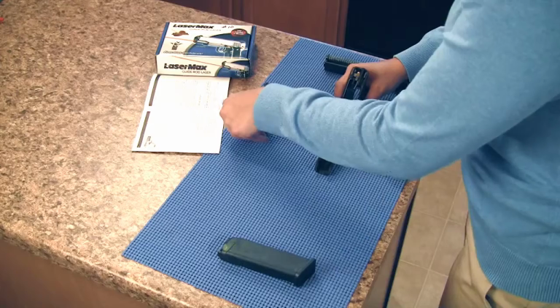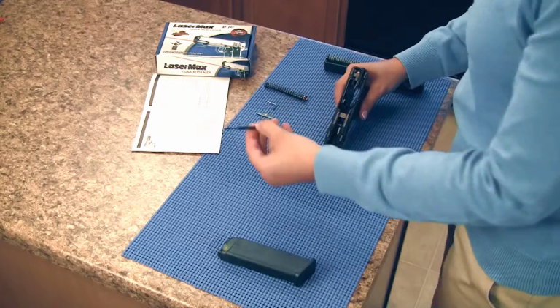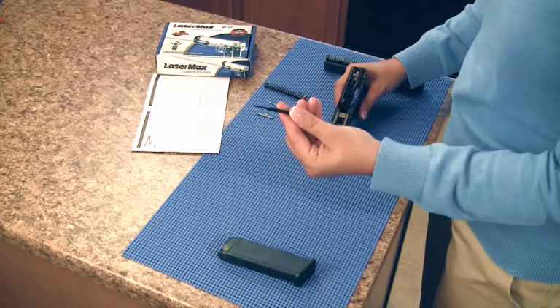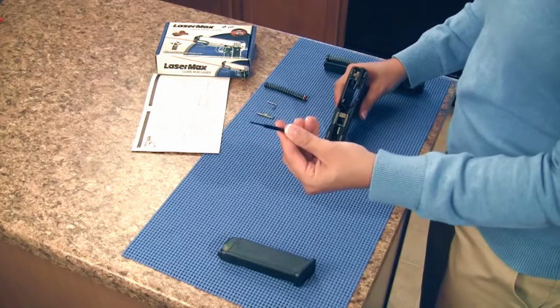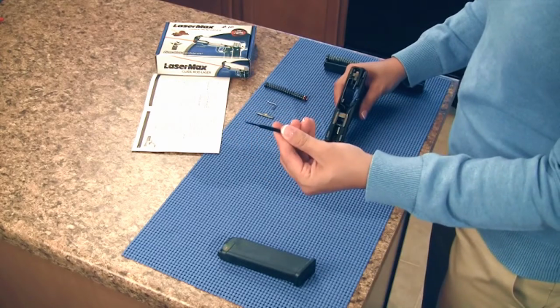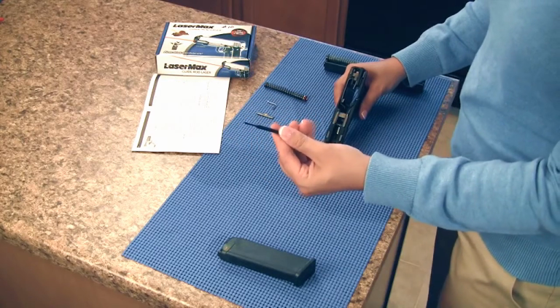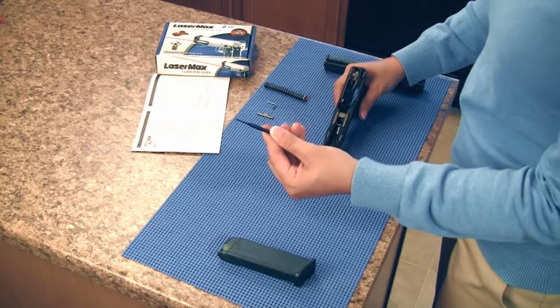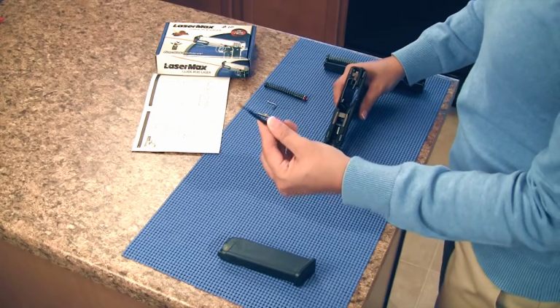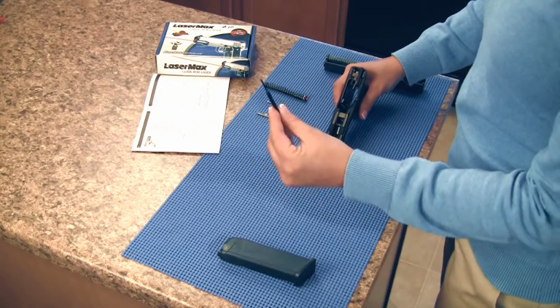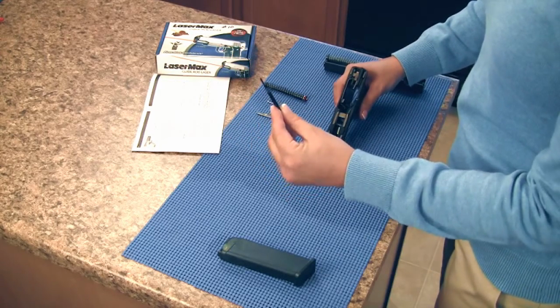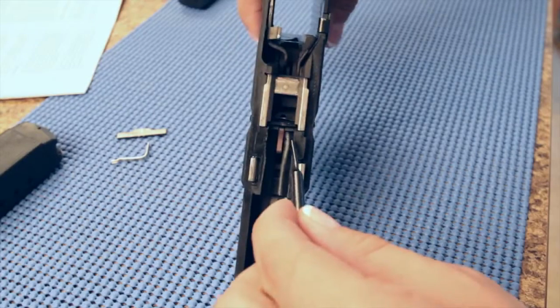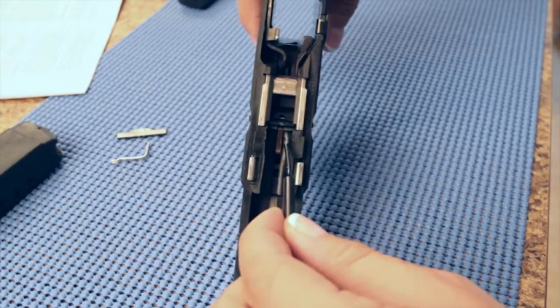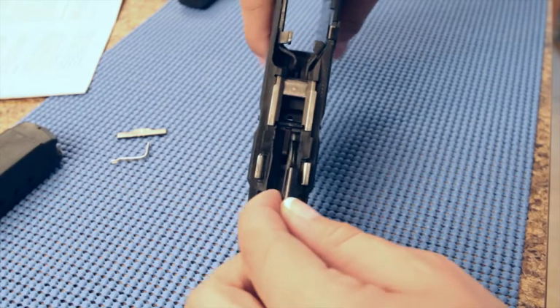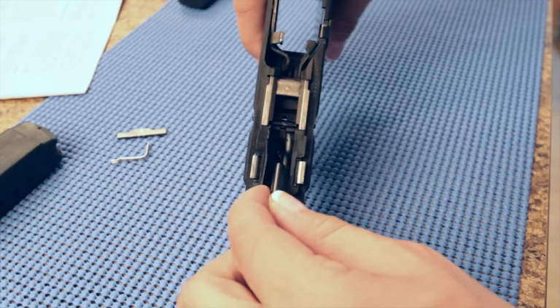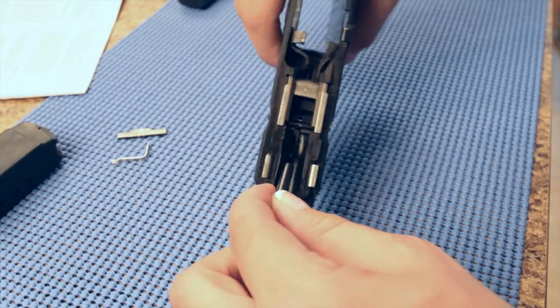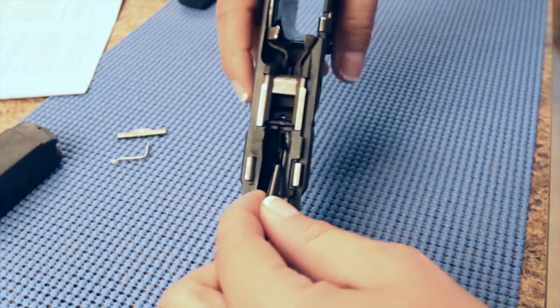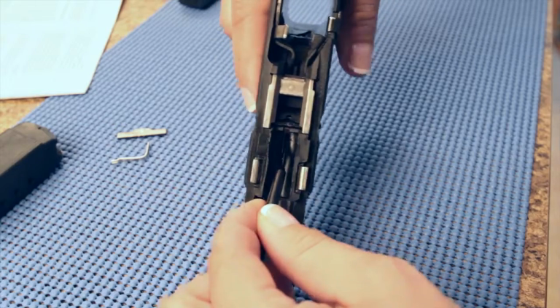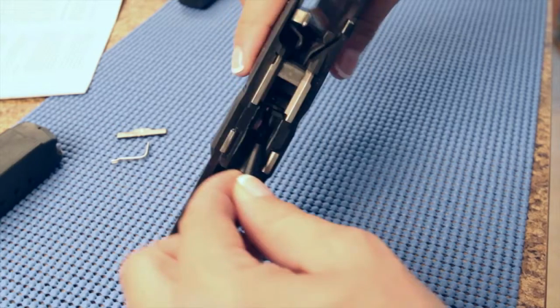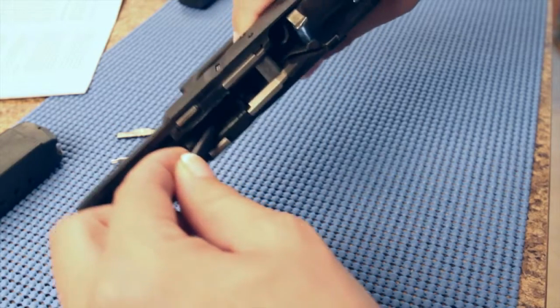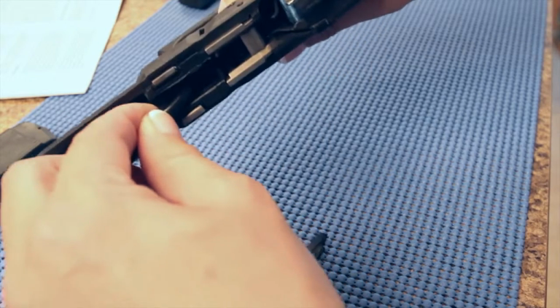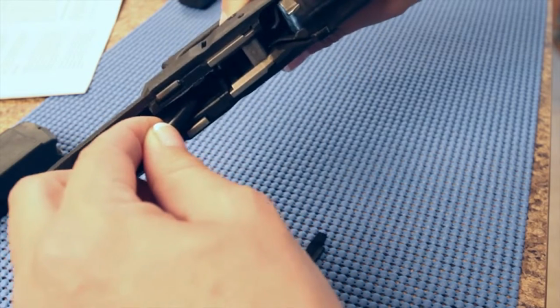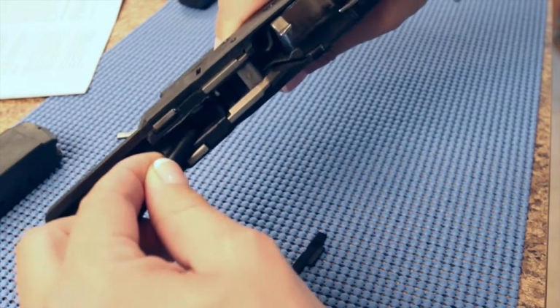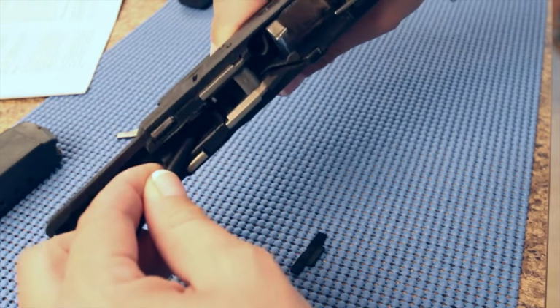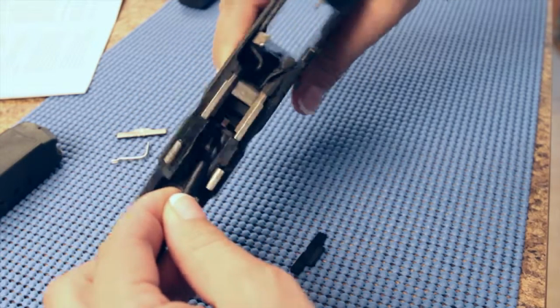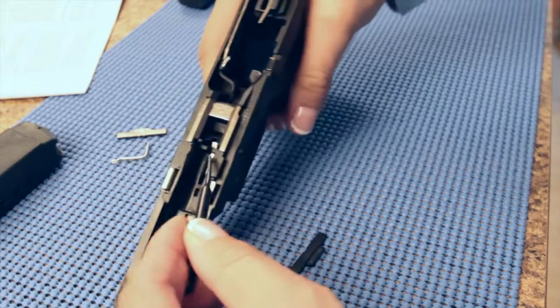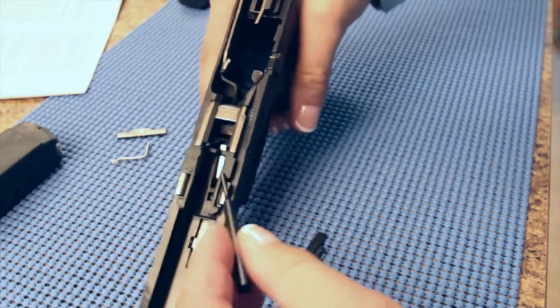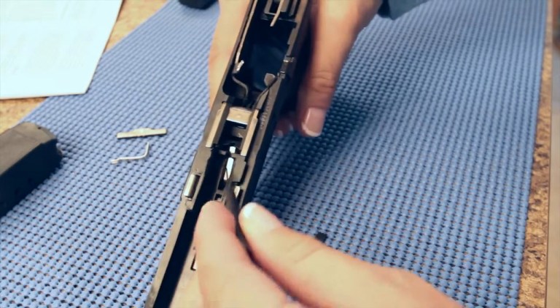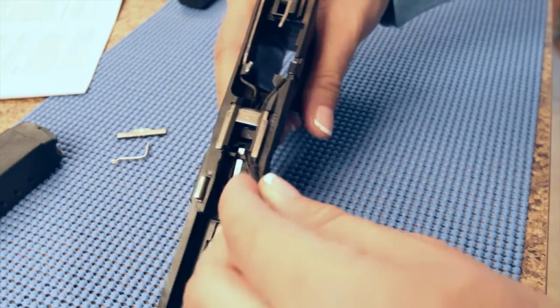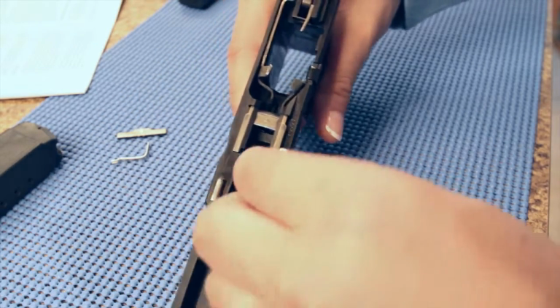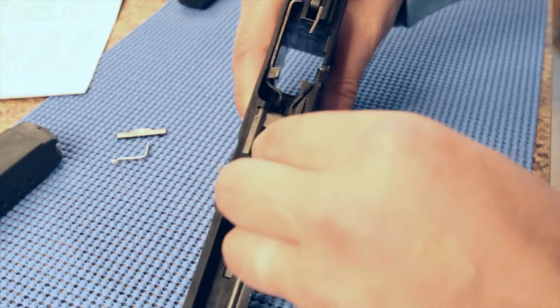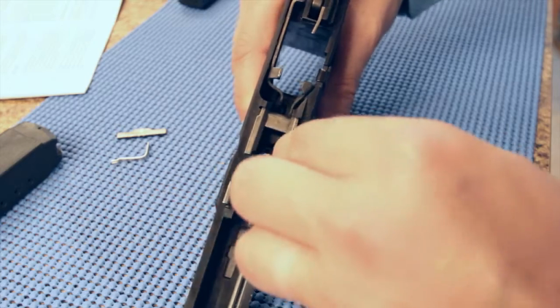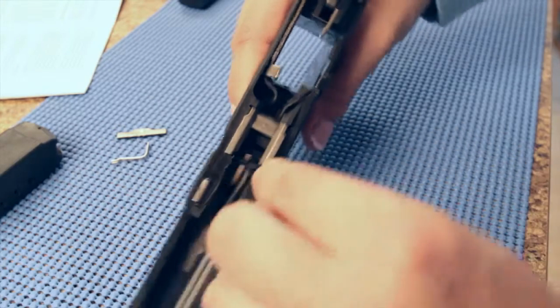Using the tool provided, press down the slide lock spring and release the factory slide. Then force the spring out by lifting up.